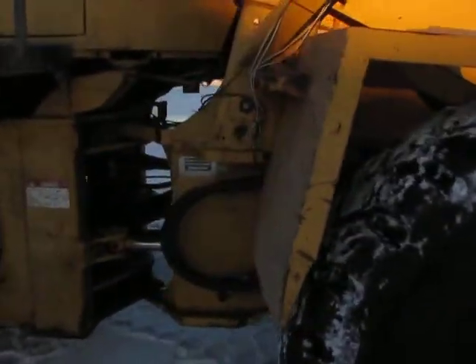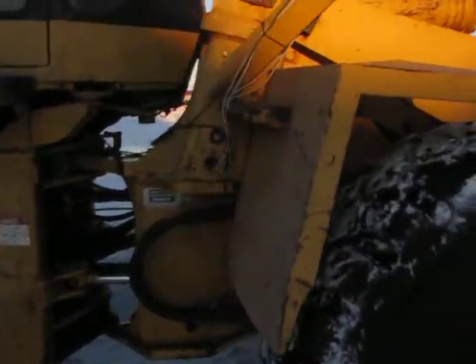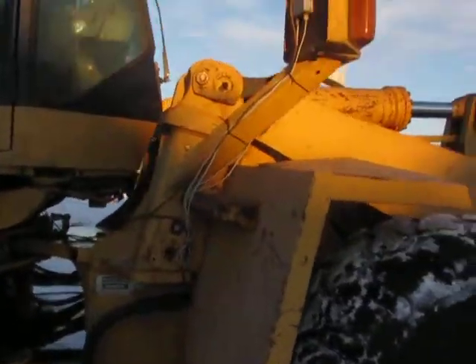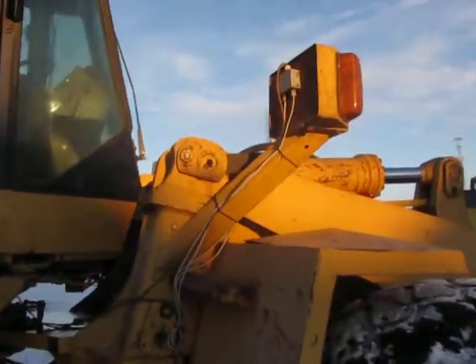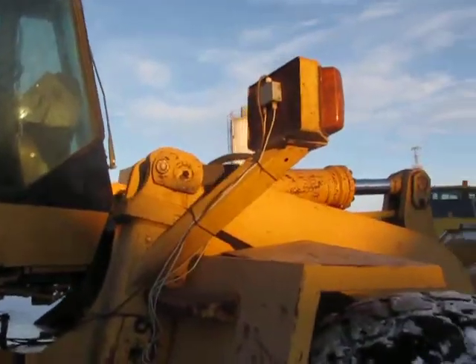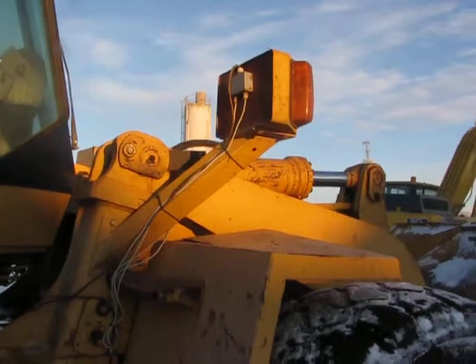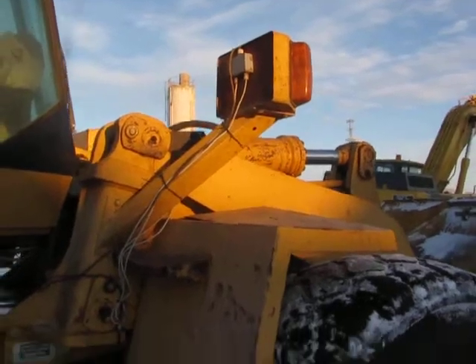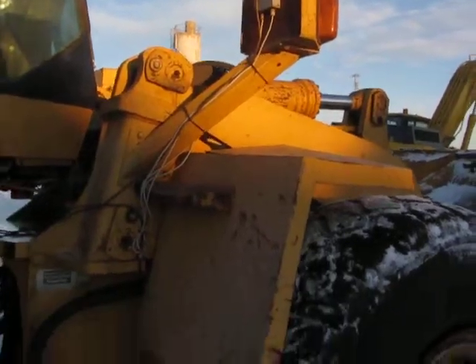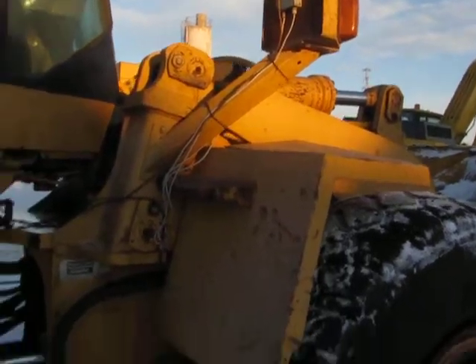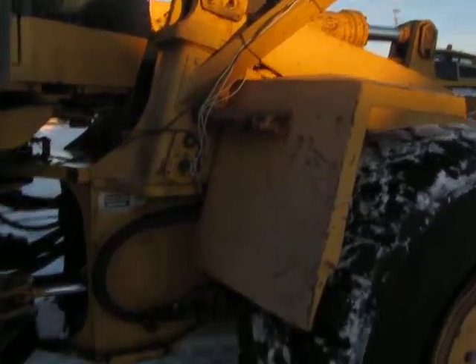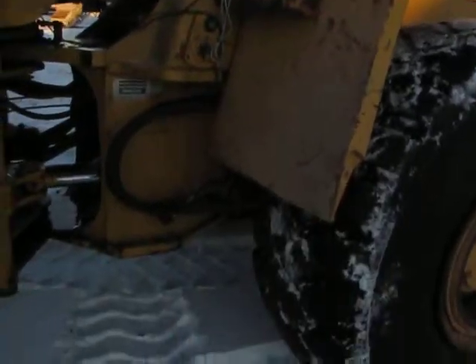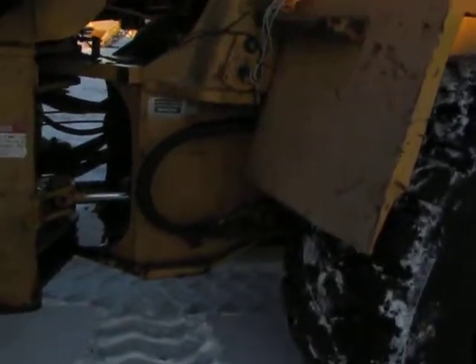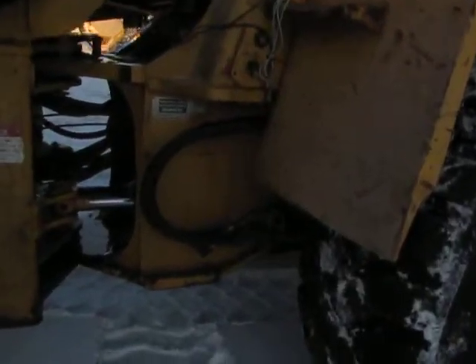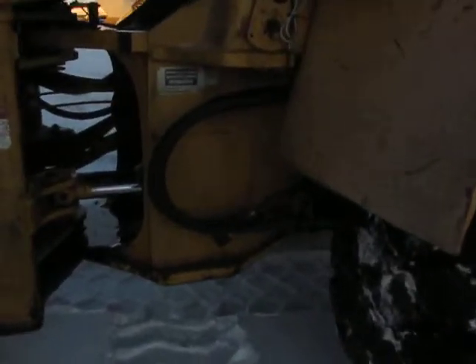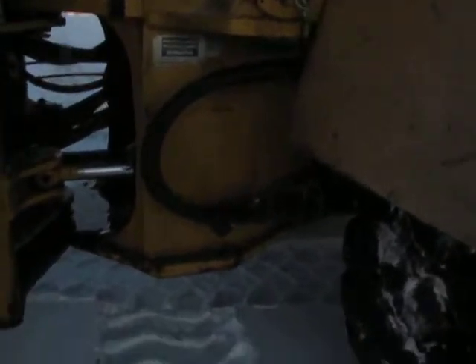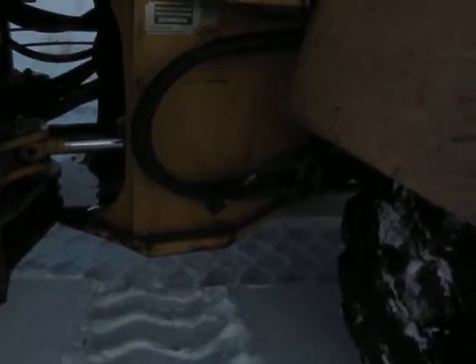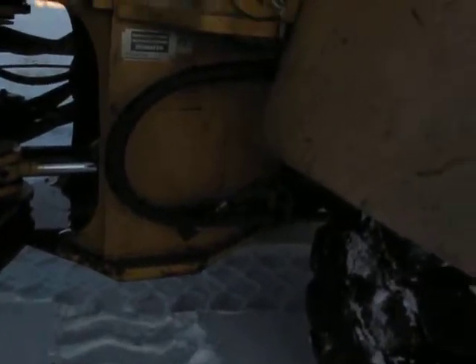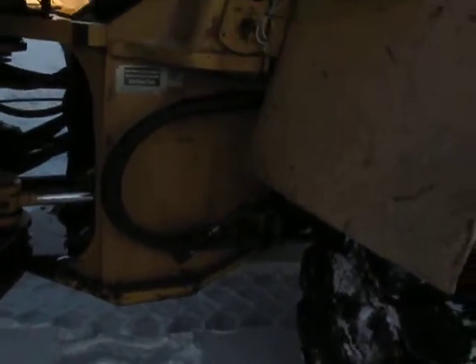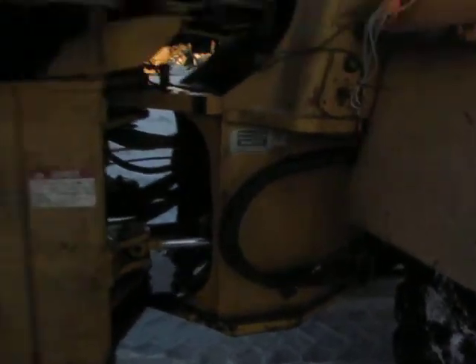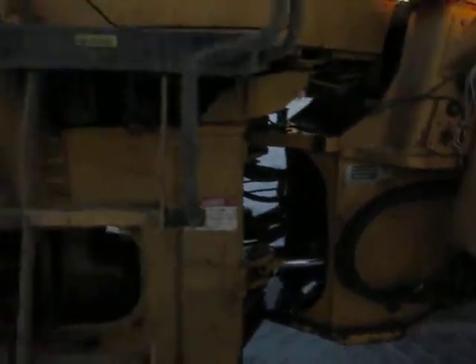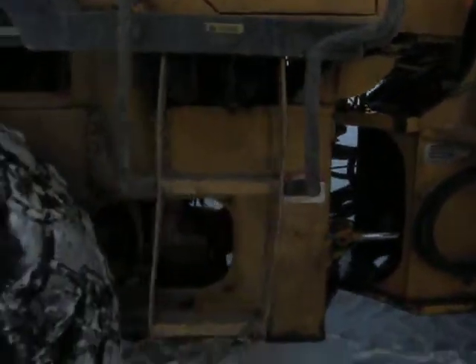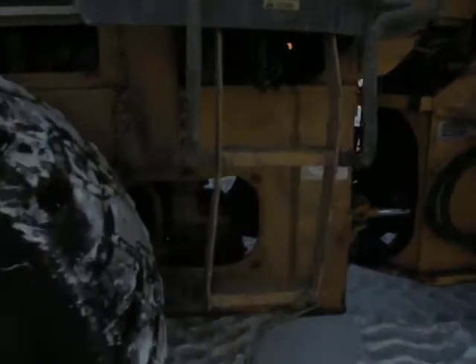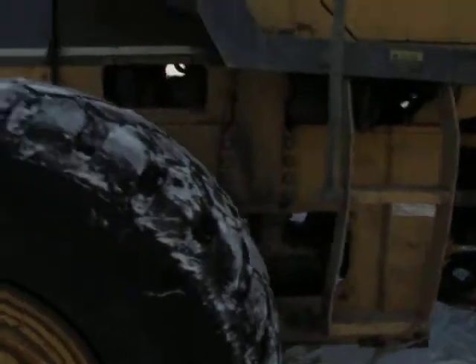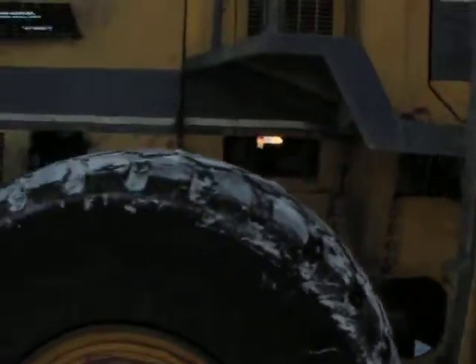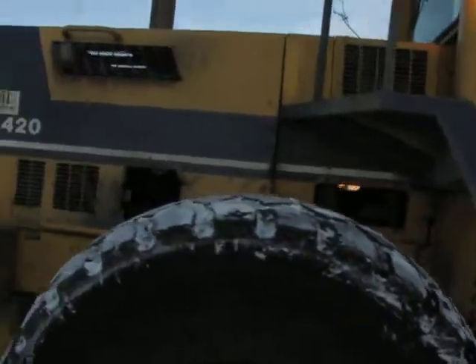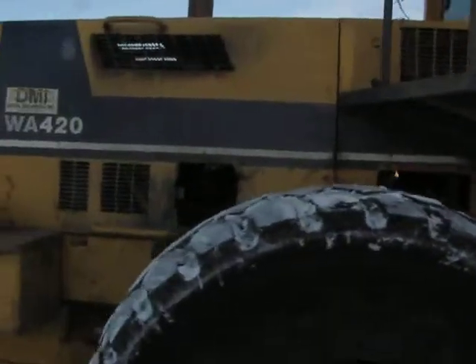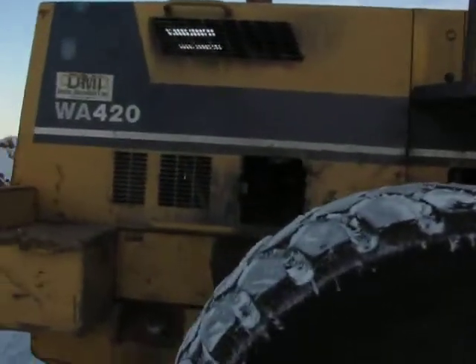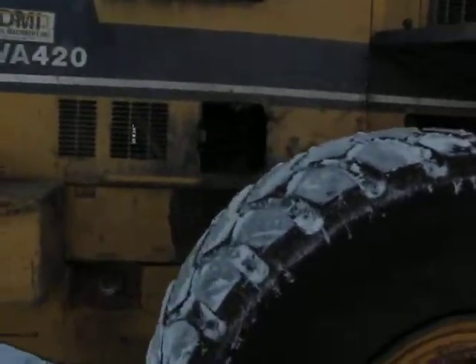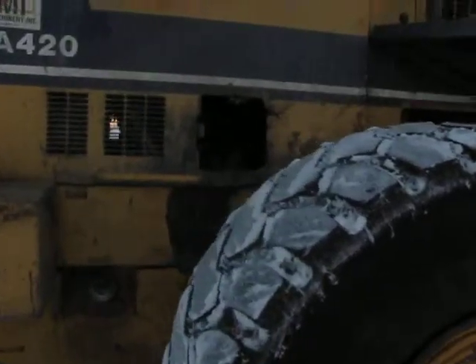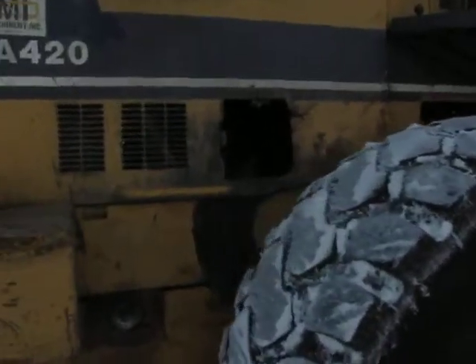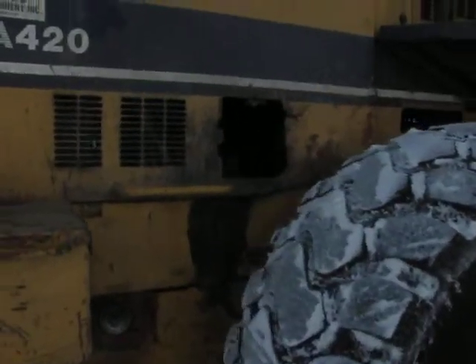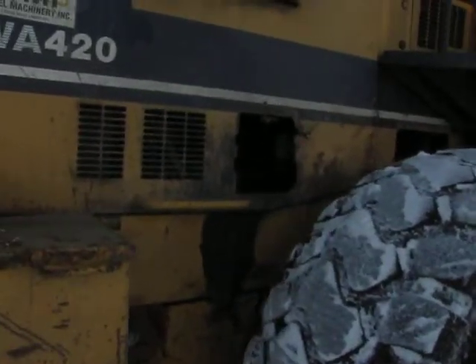This side's got the loader scale gizmo right down there — the sensor. There's the engine; you check the oil right through there.